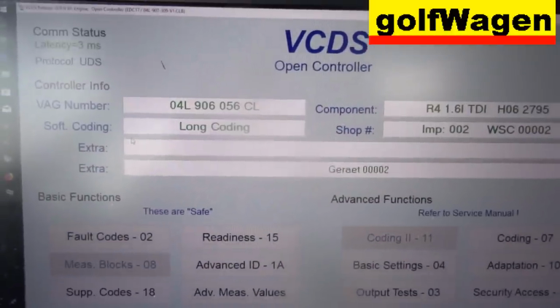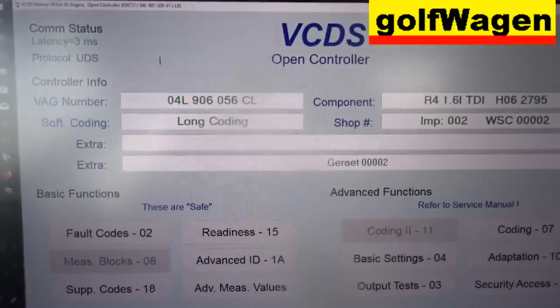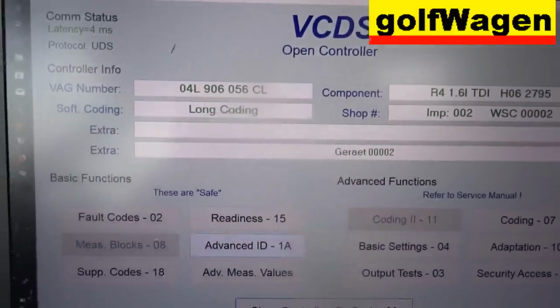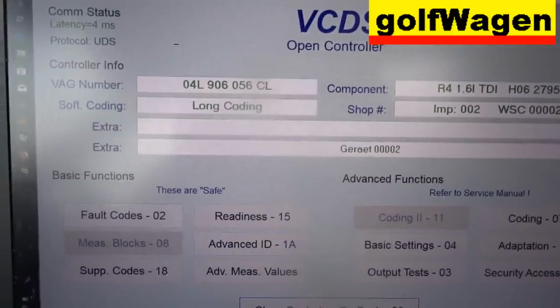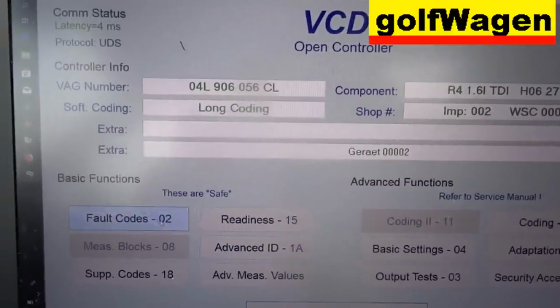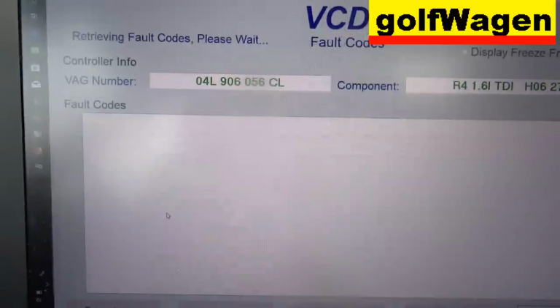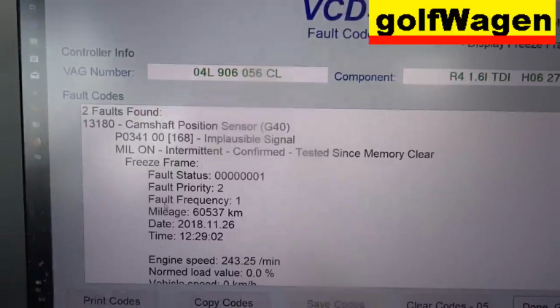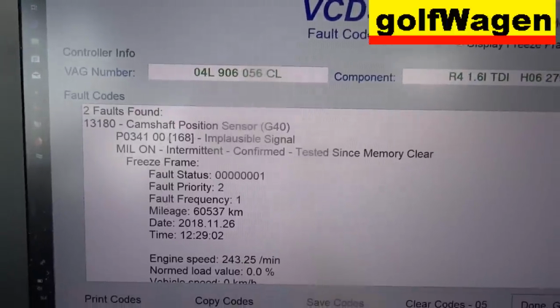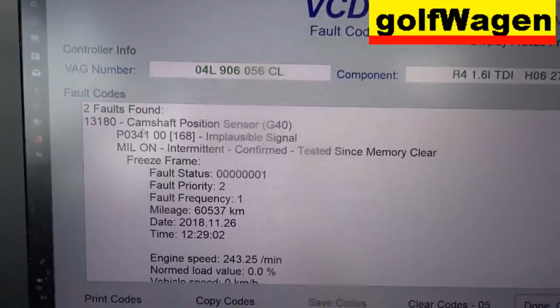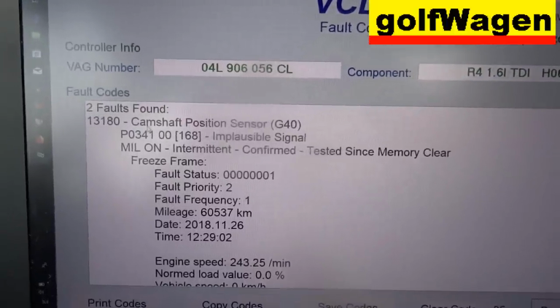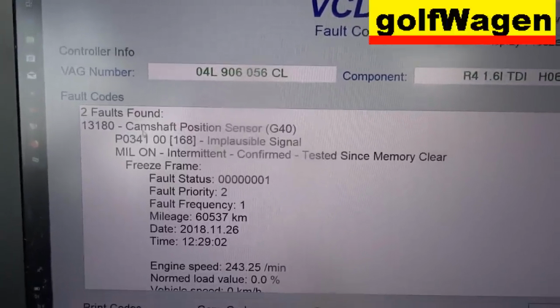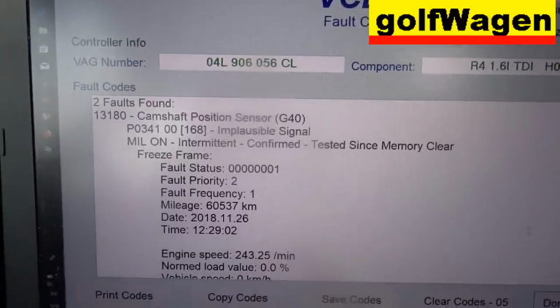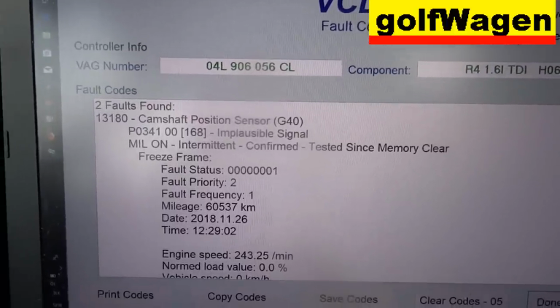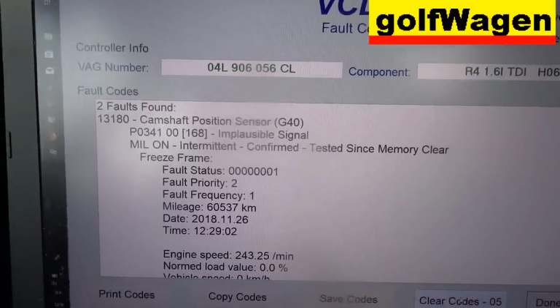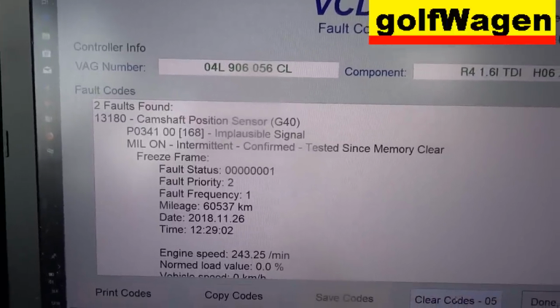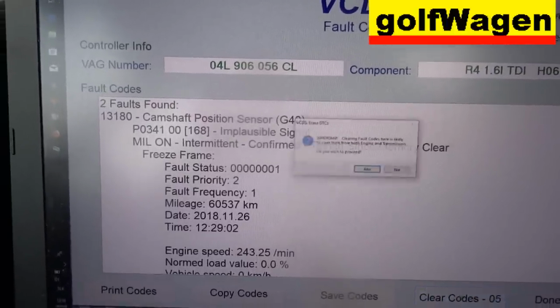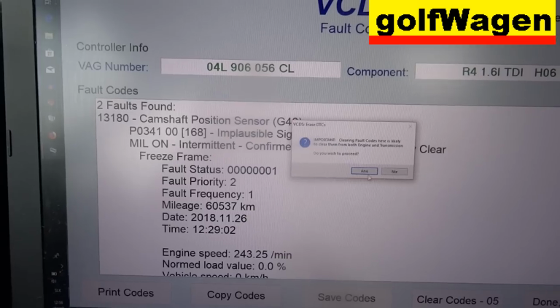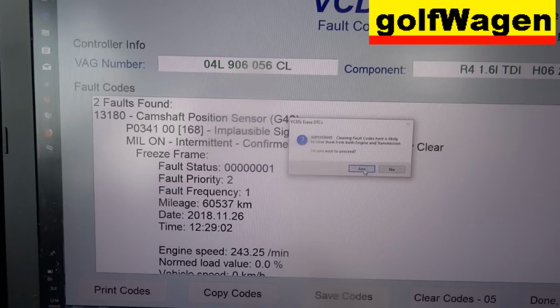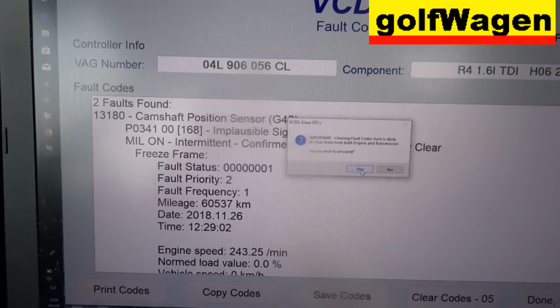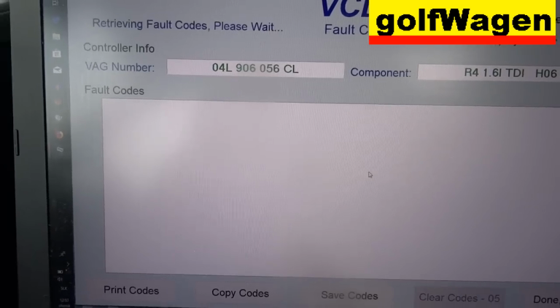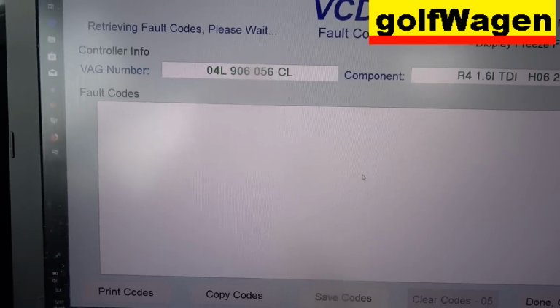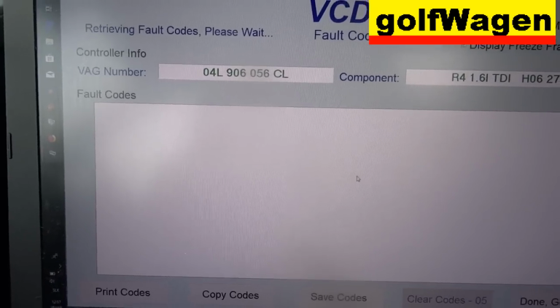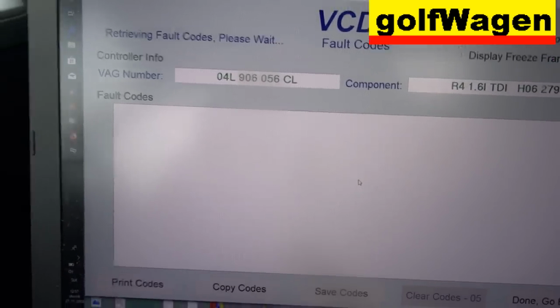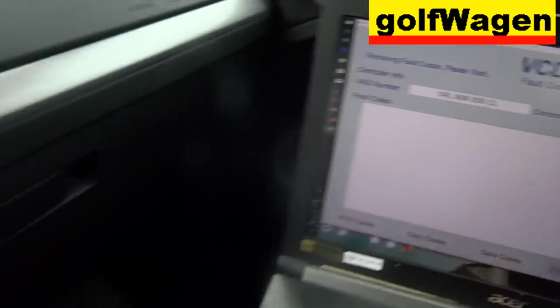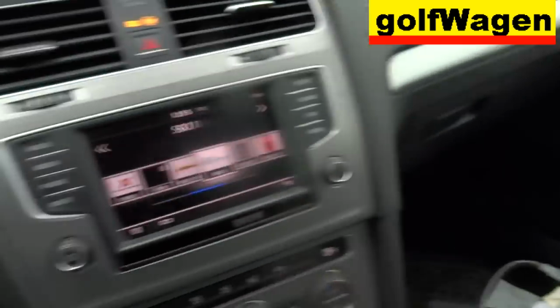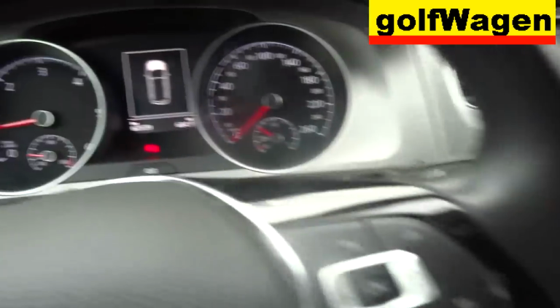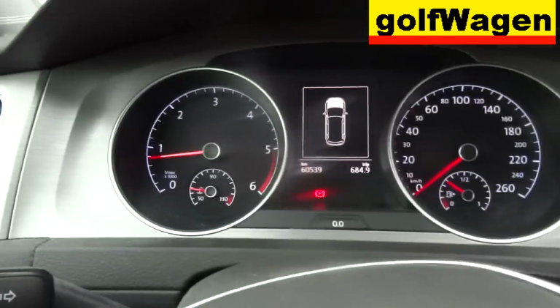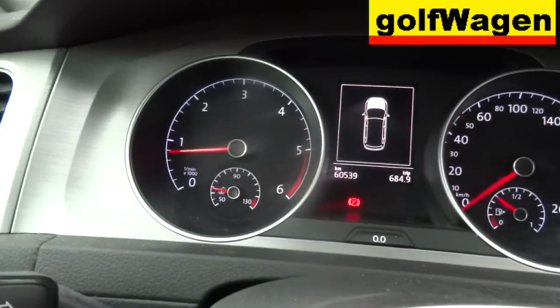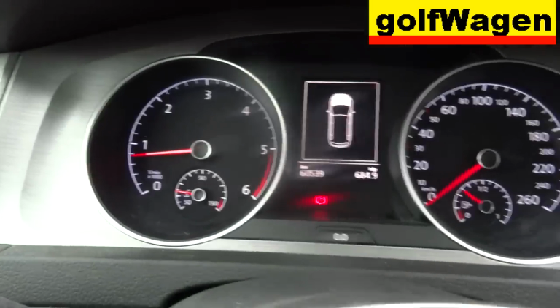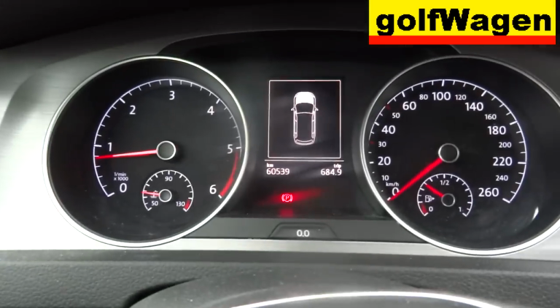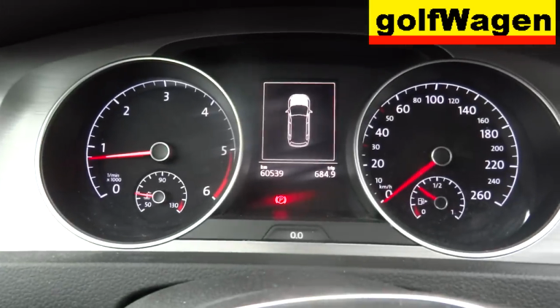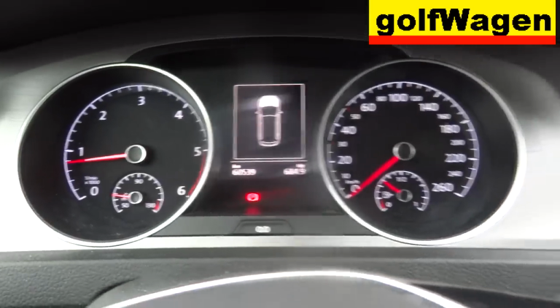Engine fault codes: crankshaft position sensor — clear. Yes.